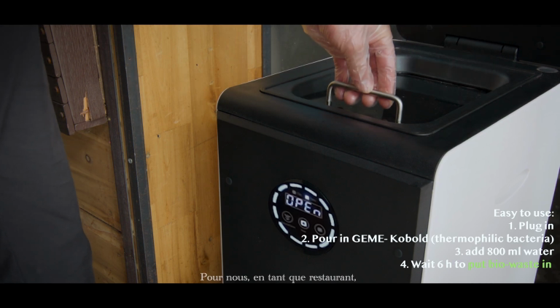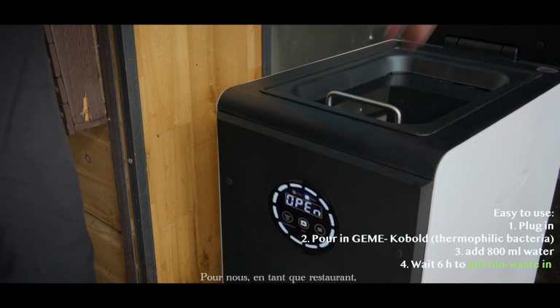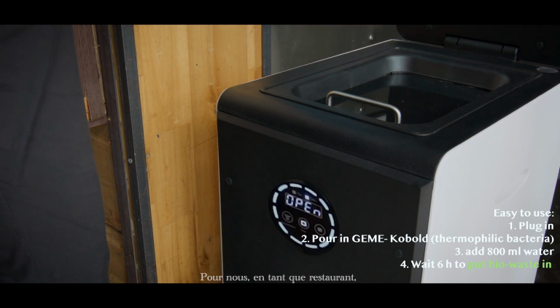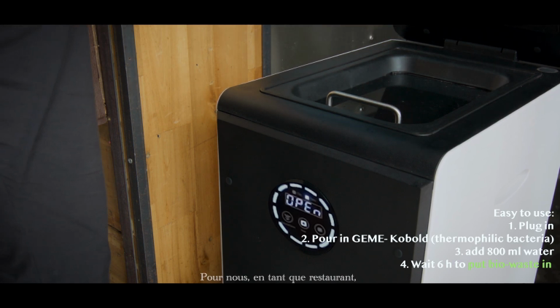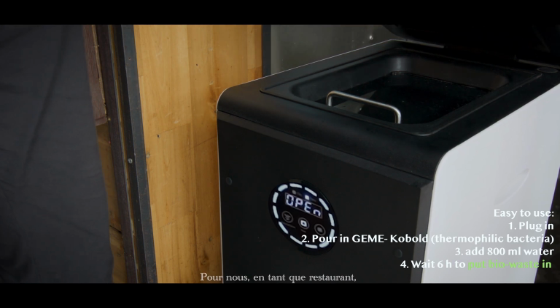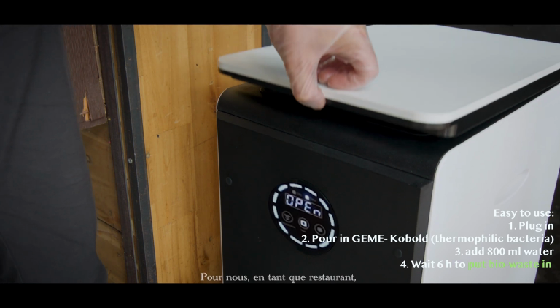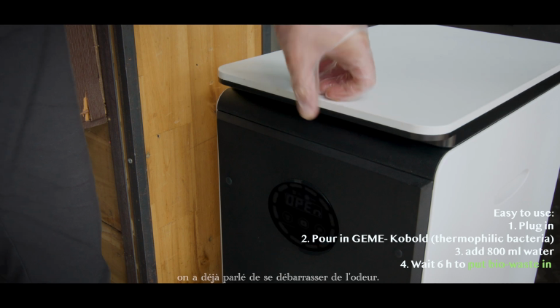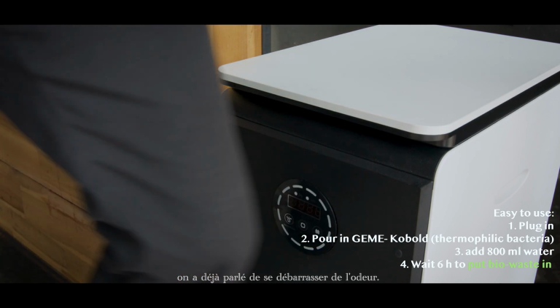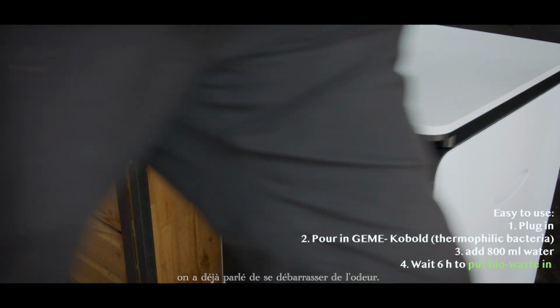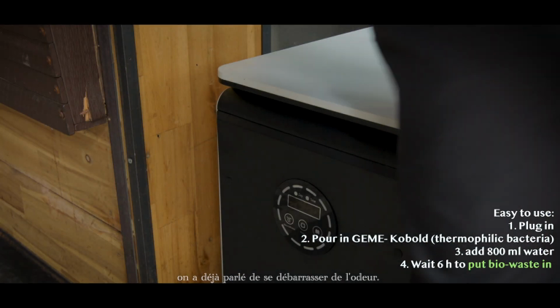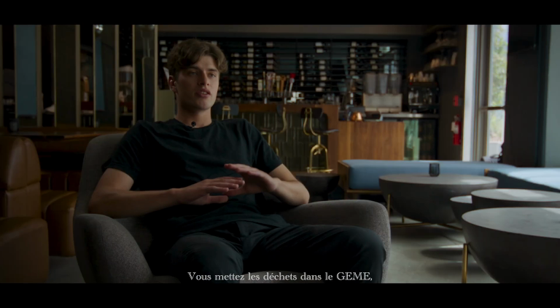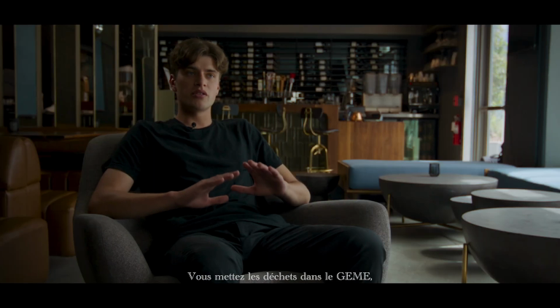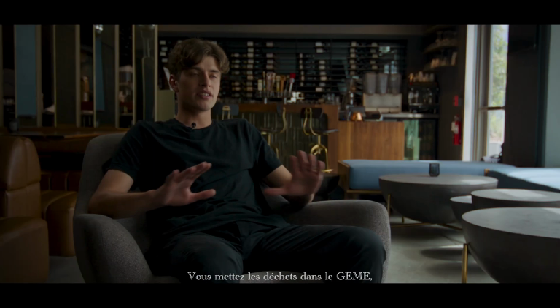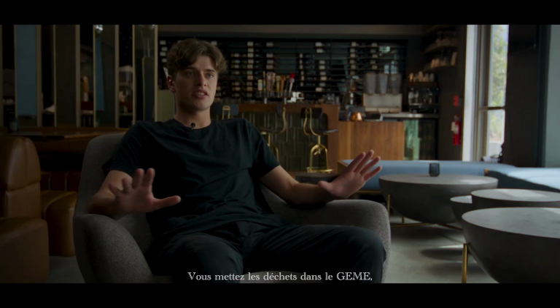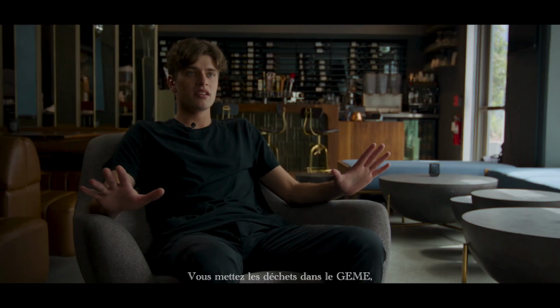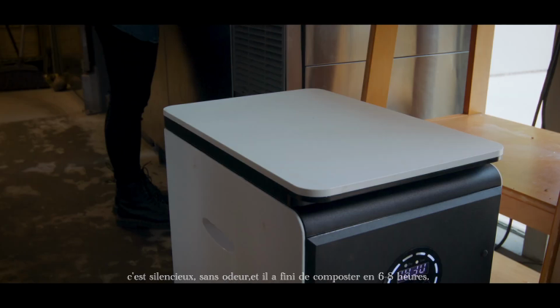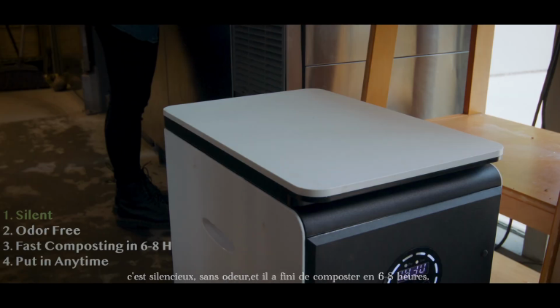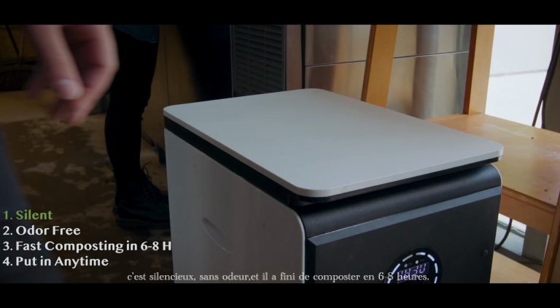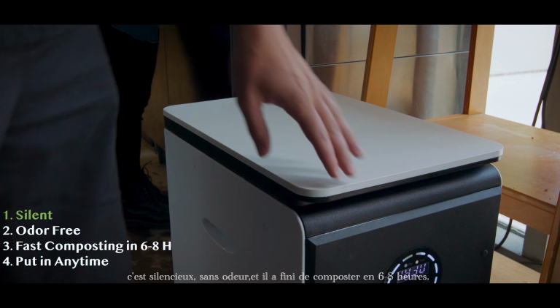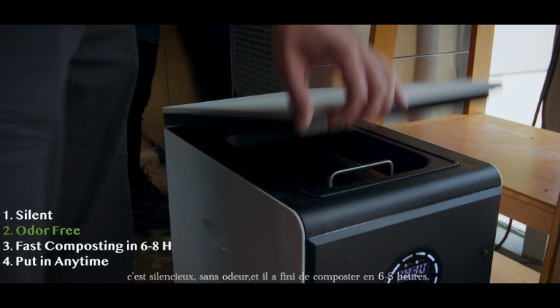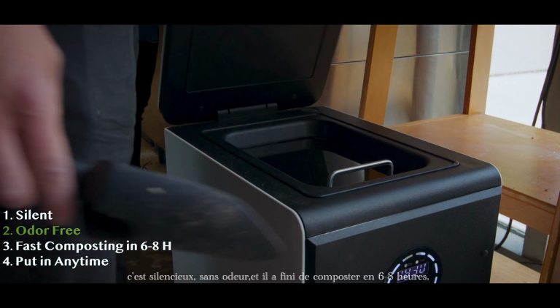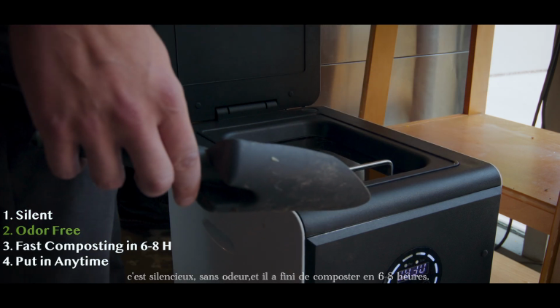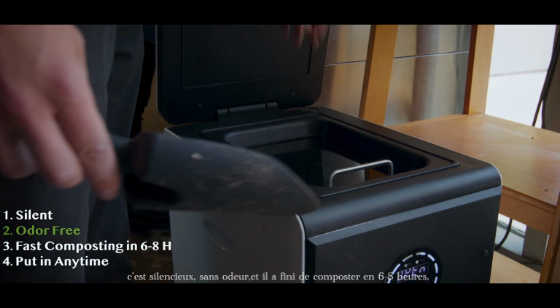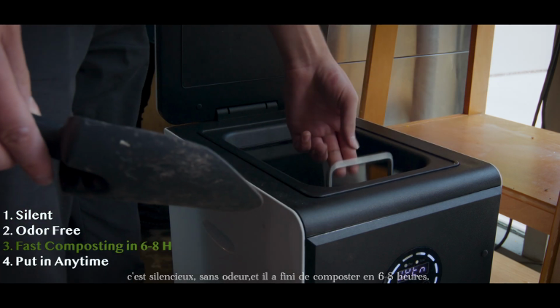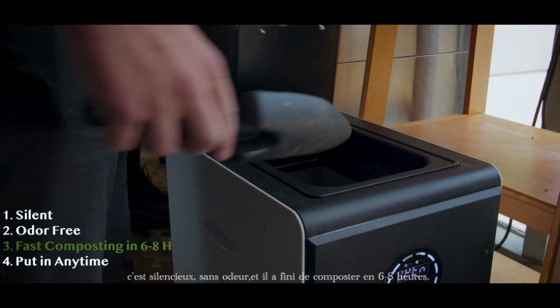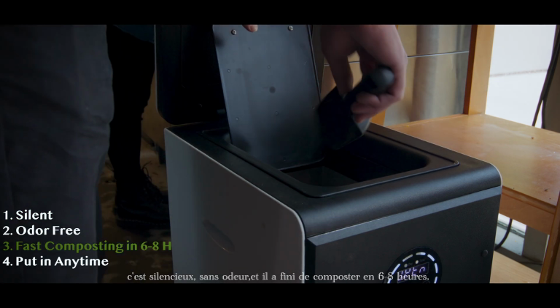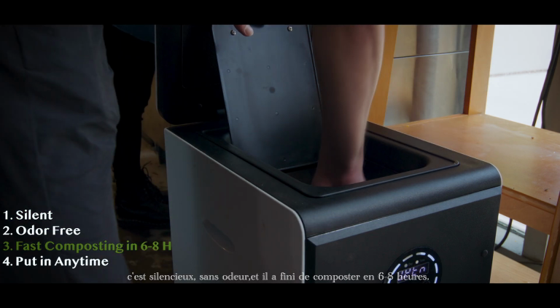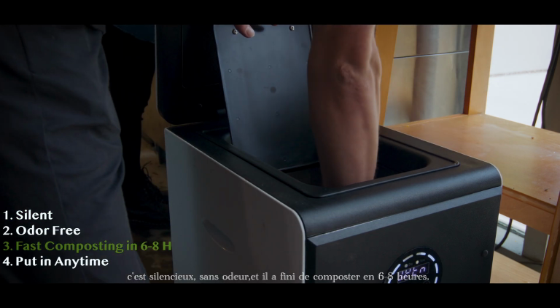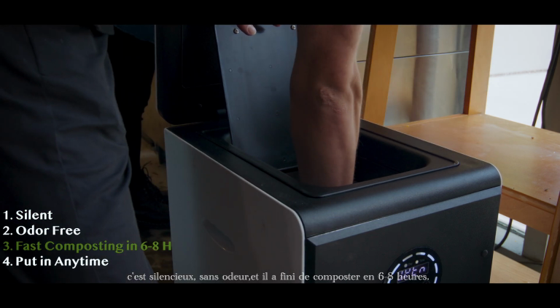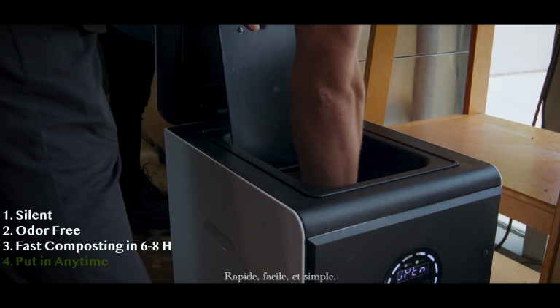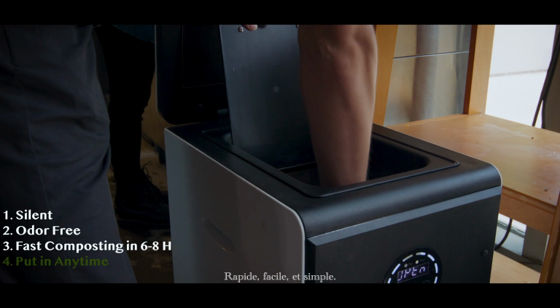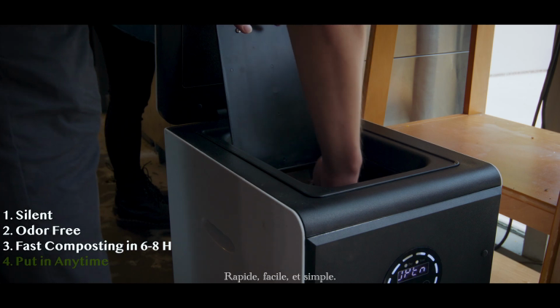For us as a restaurant, getting rid of the smell — you put waste in the Jemais, it's silent, odor-free, and it produces fertilizer in six to eight hours. Quick, easy, and simple.